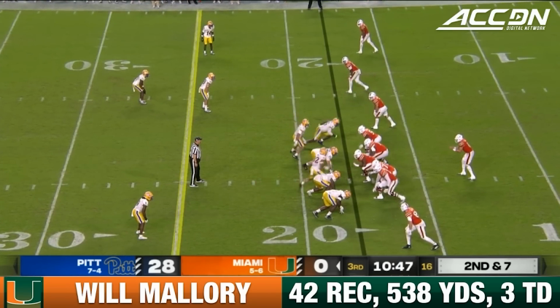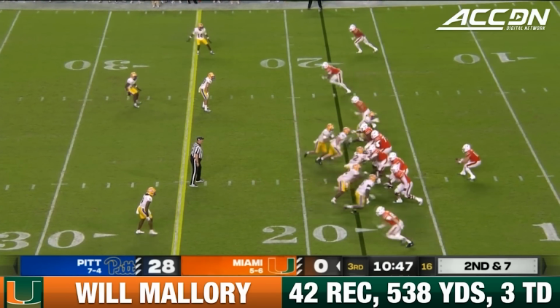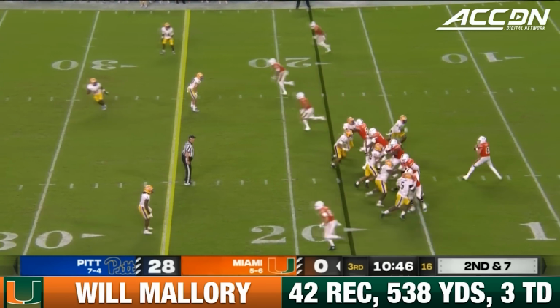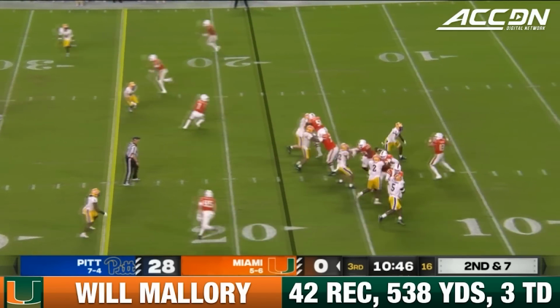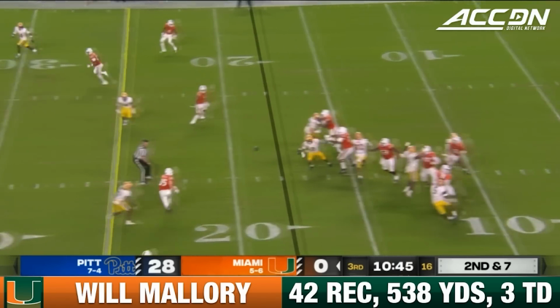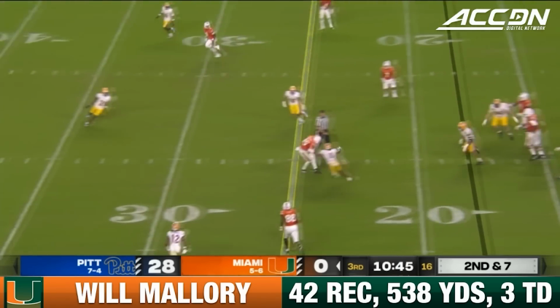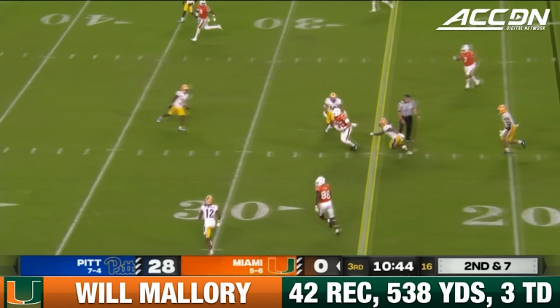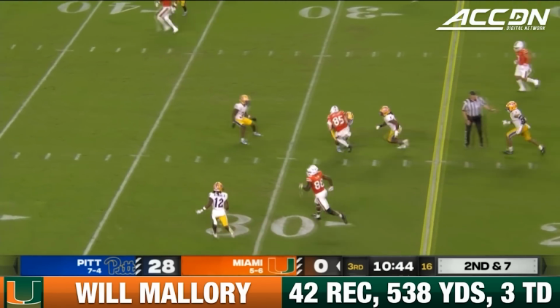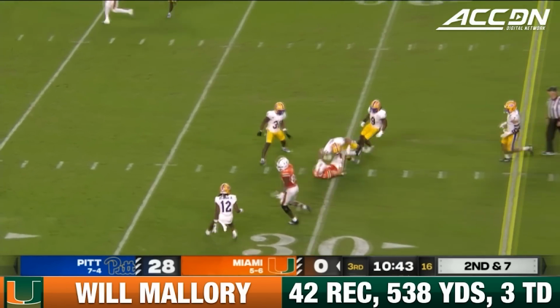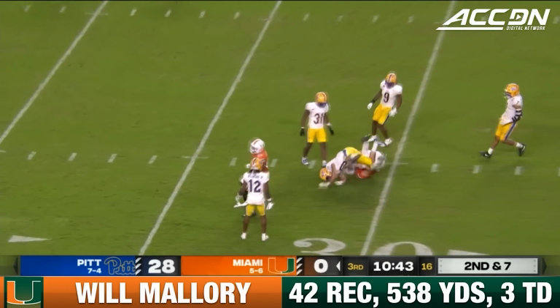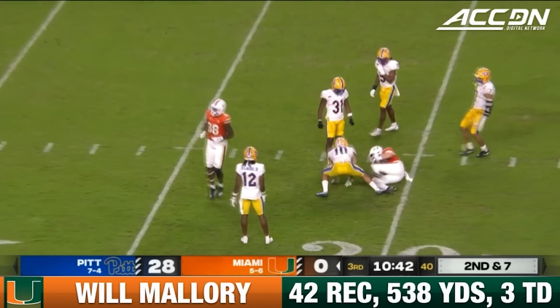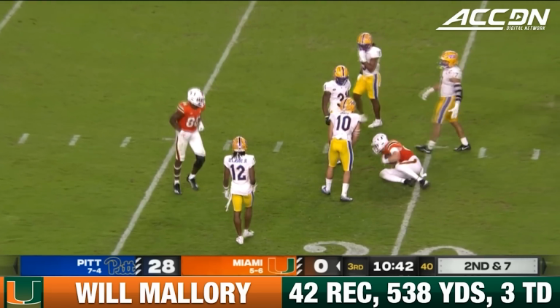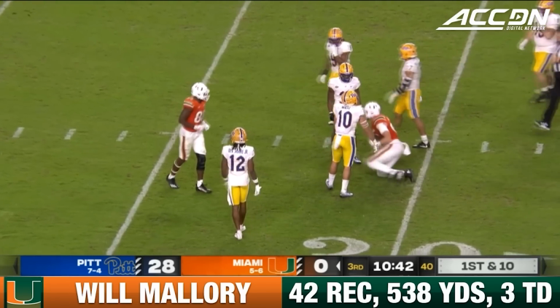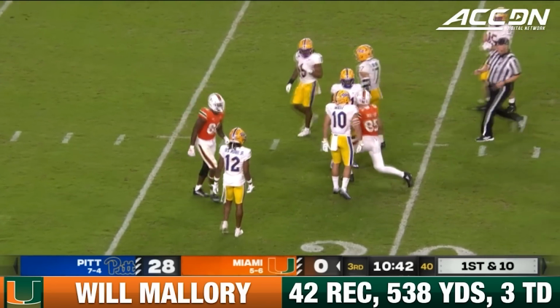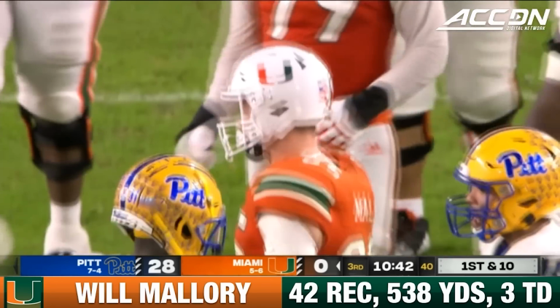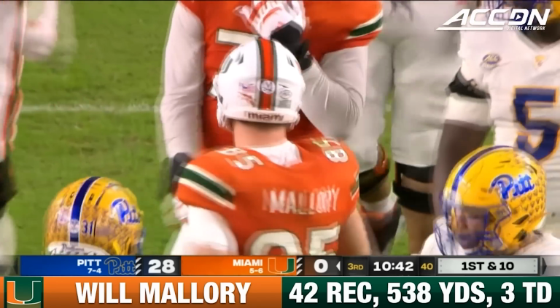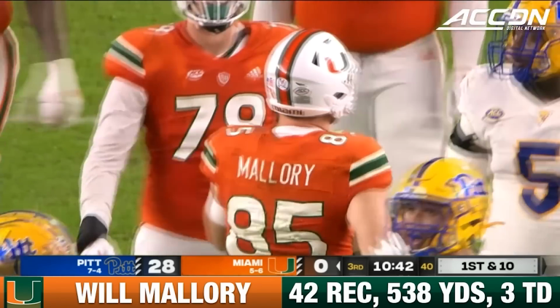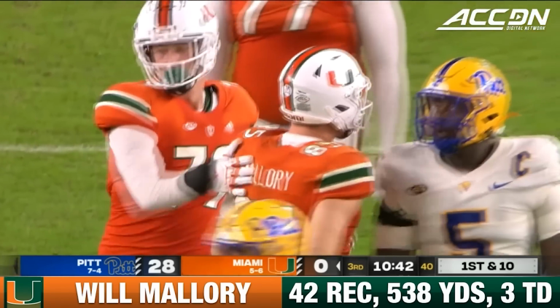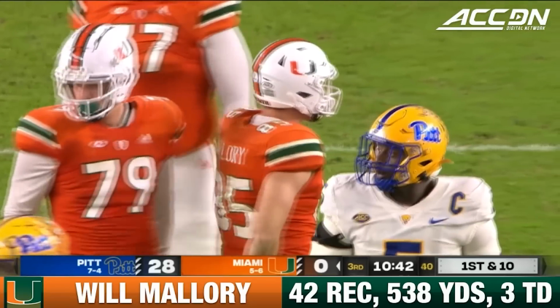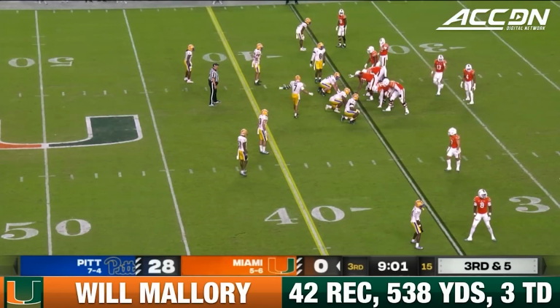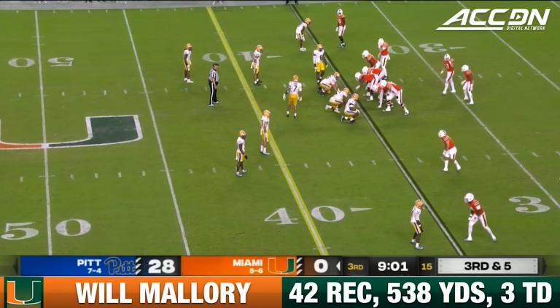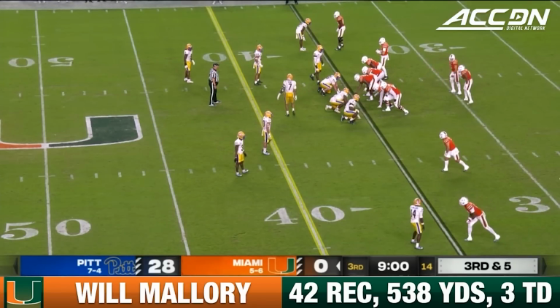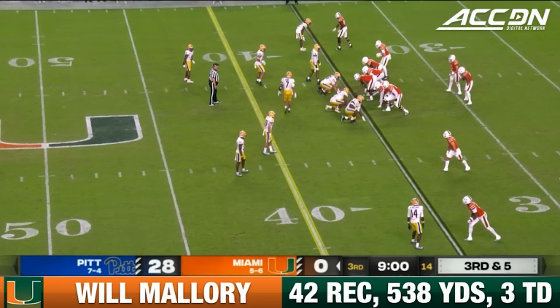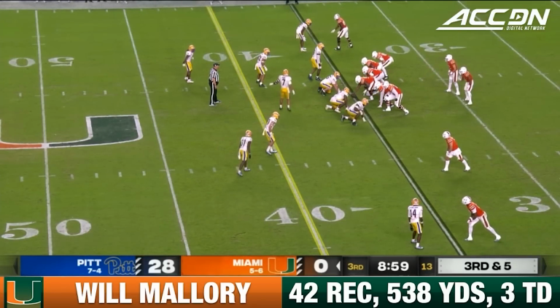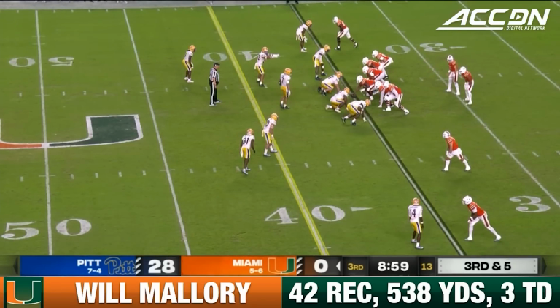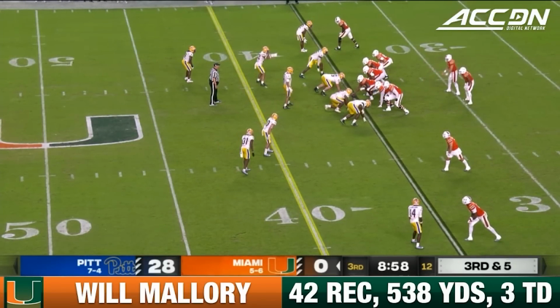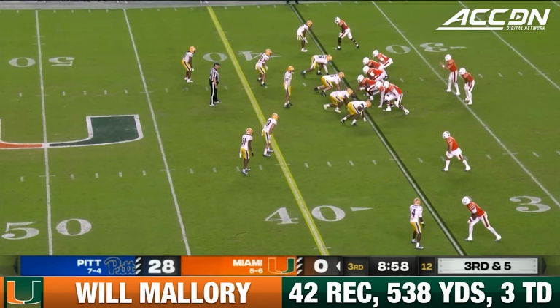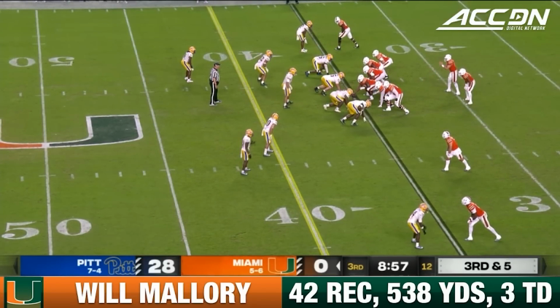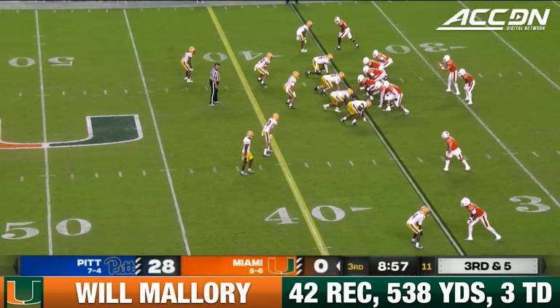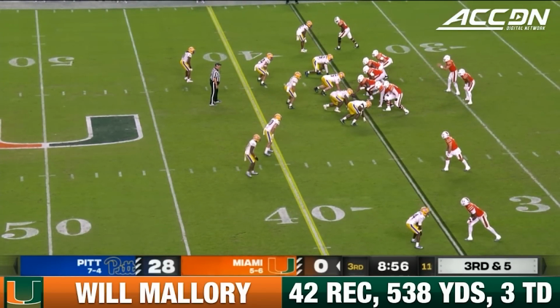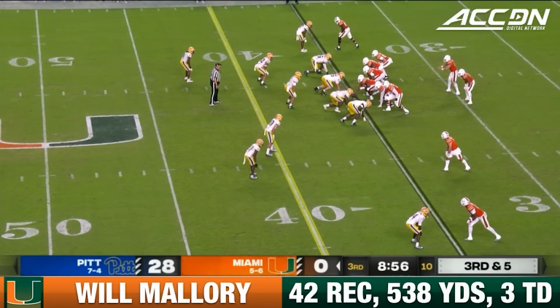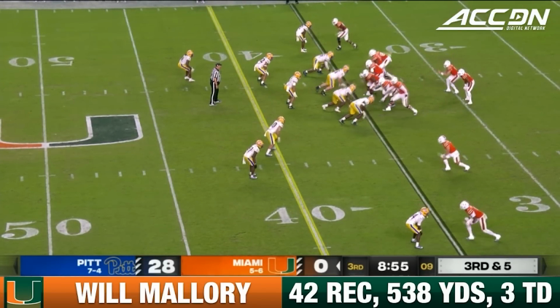Second and seven. Go see a pressure on, got it off to Mallory, and he carries it across the 30 for a 13-yard gain. That was the plan, and then he throws the interception, and maybe it was like let's settle him down against a defense like Pitt.